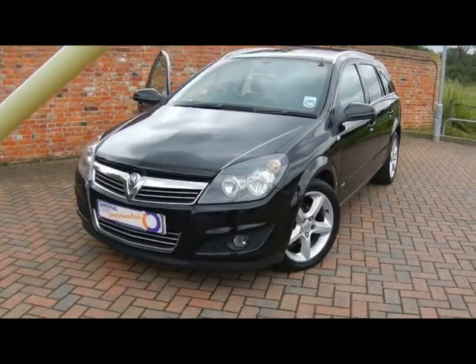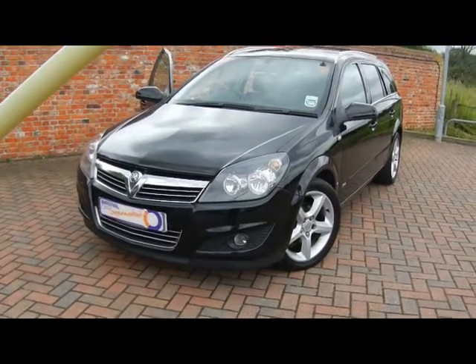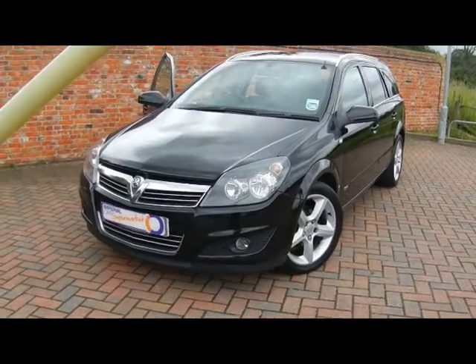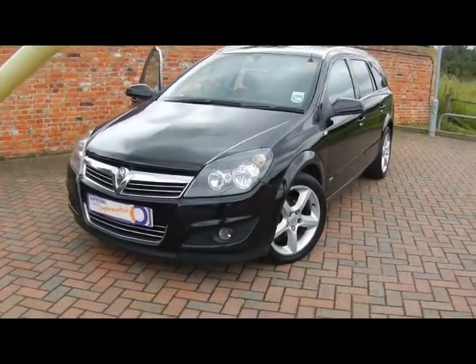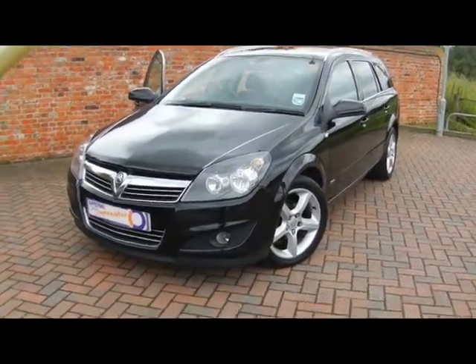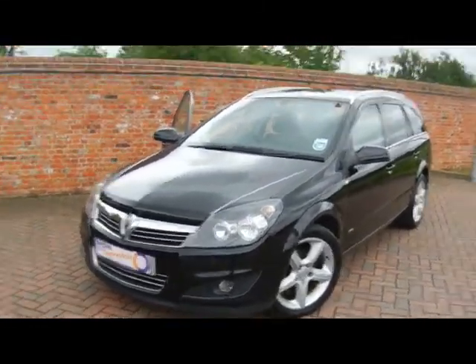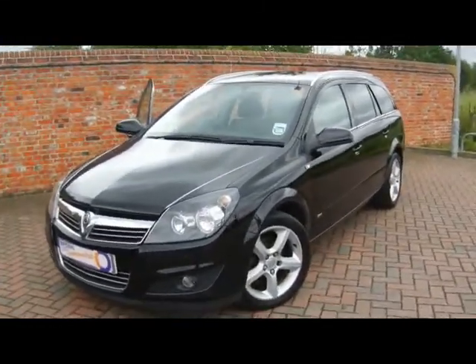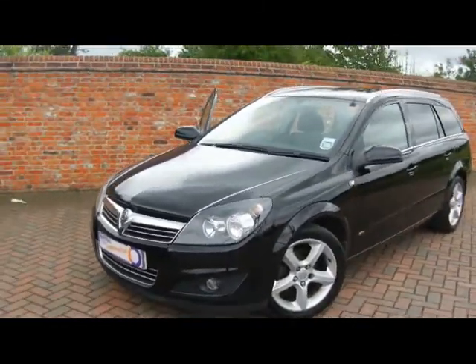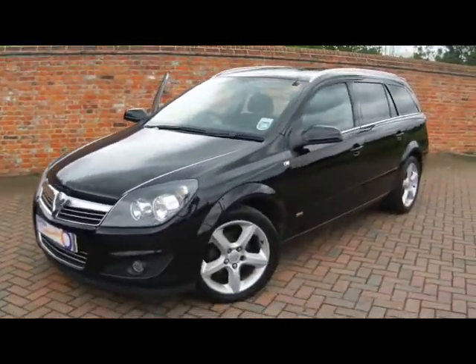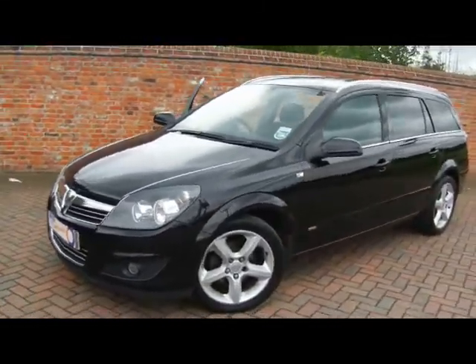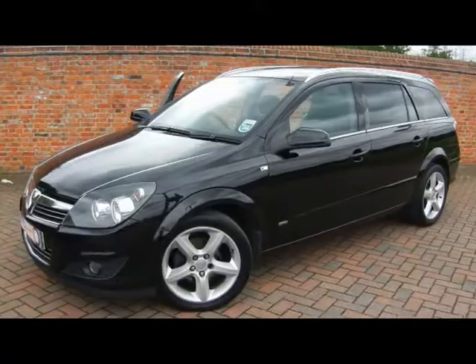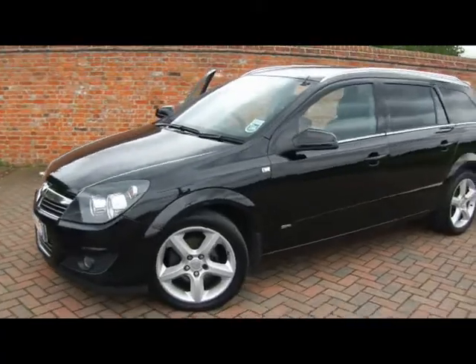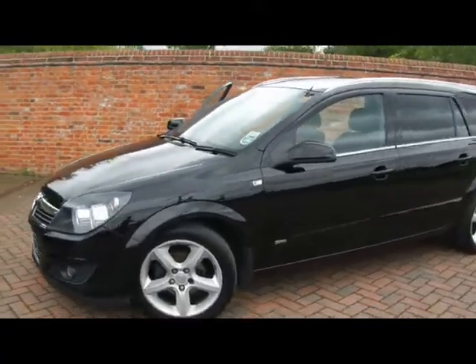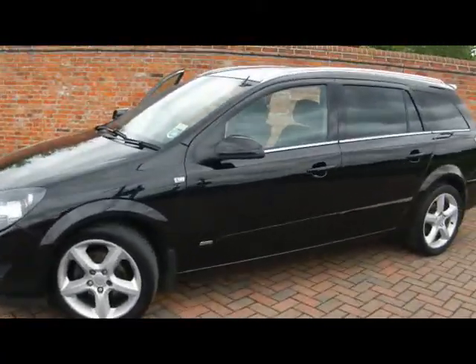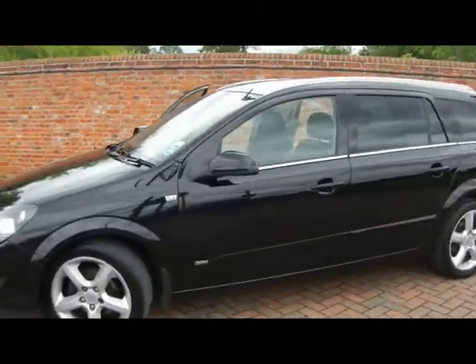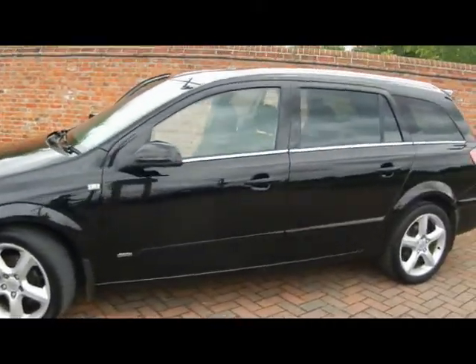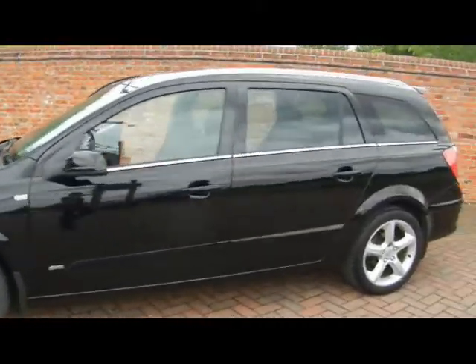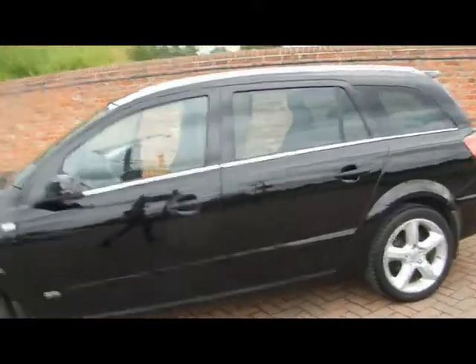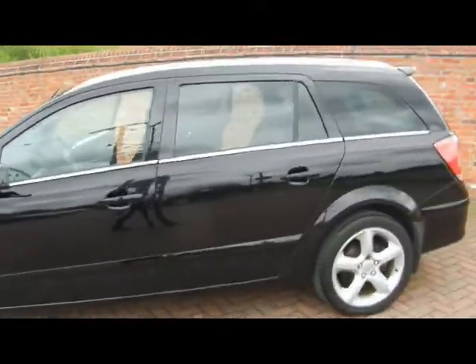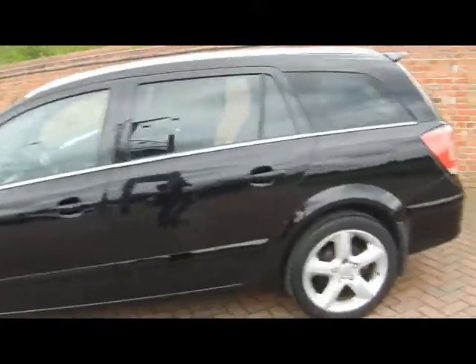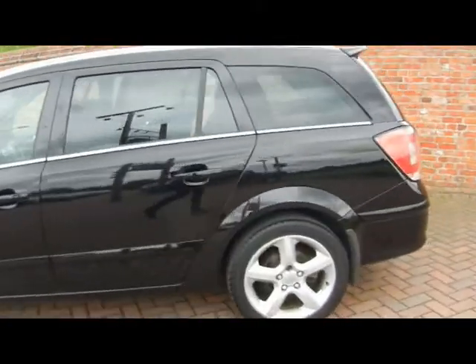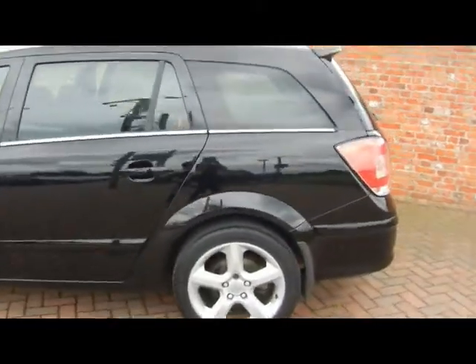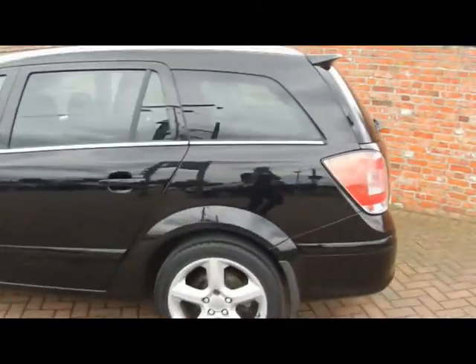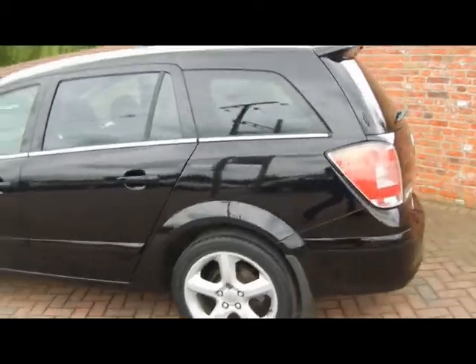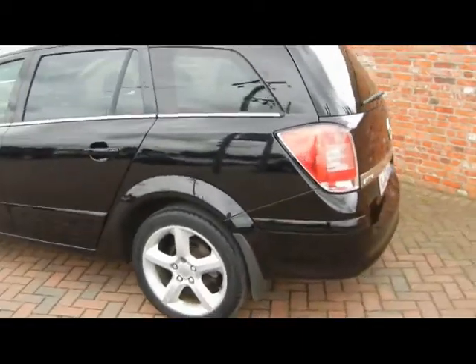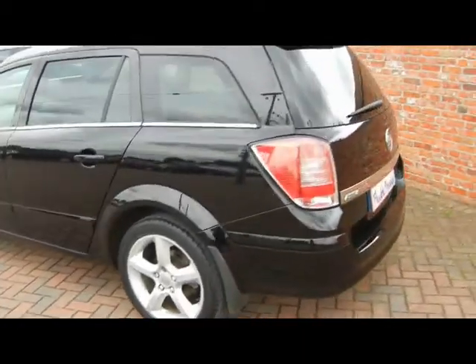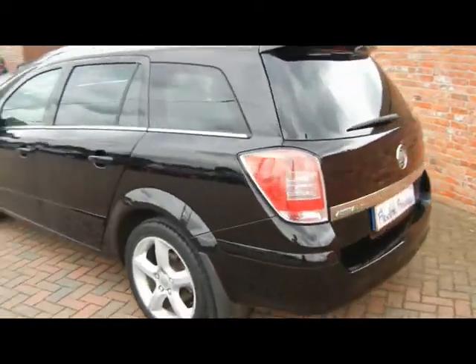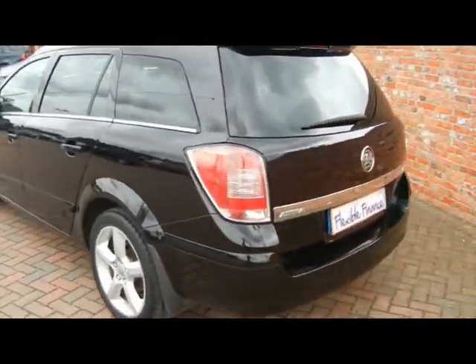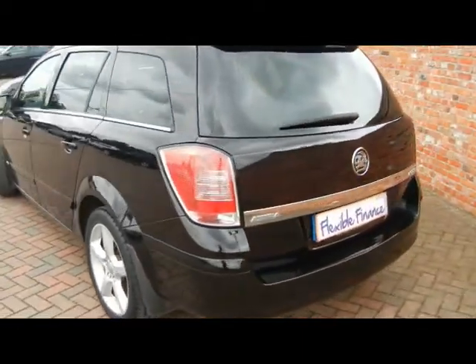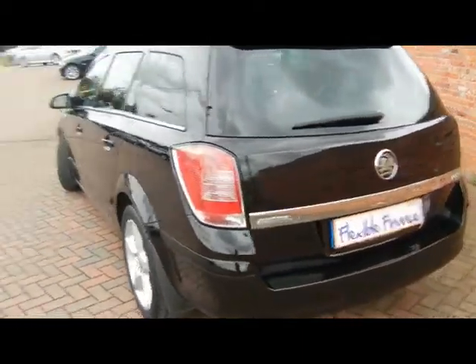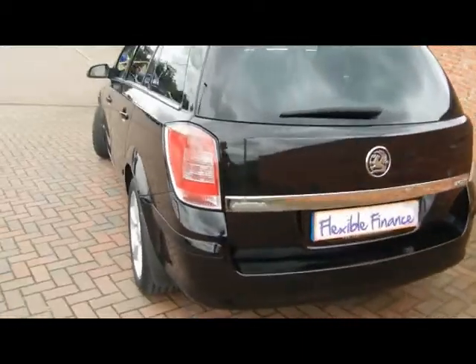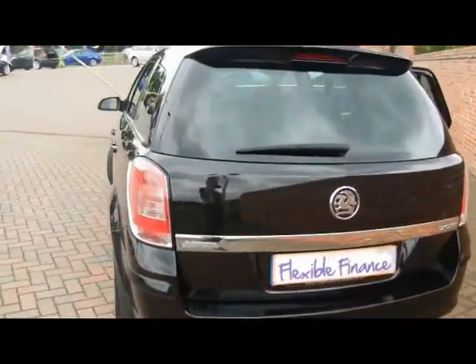Hello and welcome to Imperial Cars. Here we have a 2008 Vauxhall Astra Estate. It's a 1.7 CDTI SRI, 100 brake horsepower. It returns over 55 miles to the gallon and only costs £120 for tax for the year.